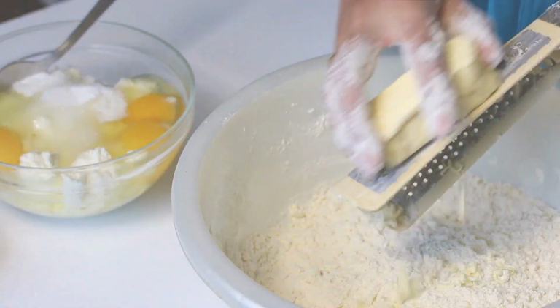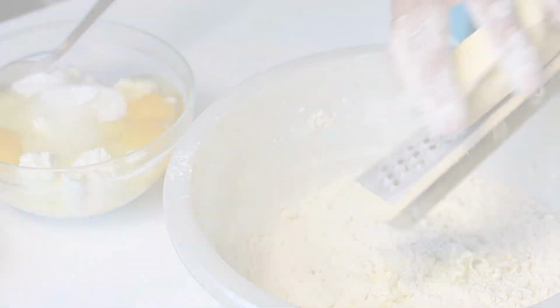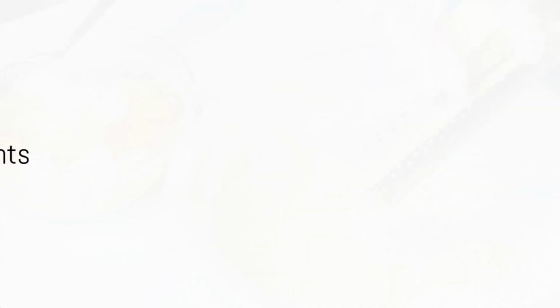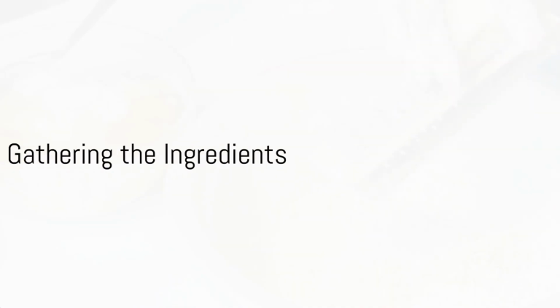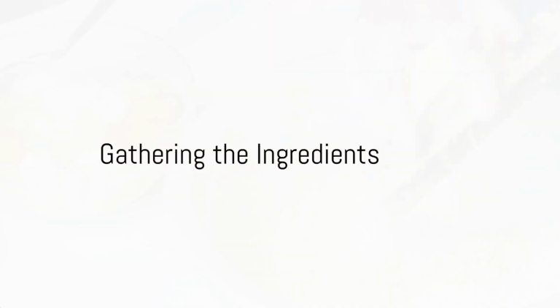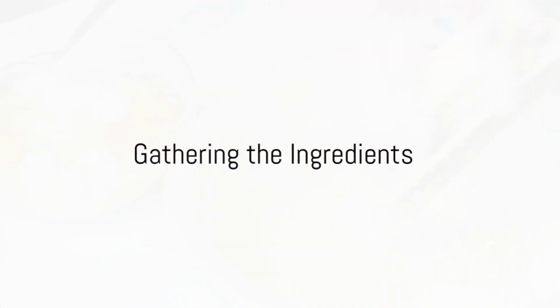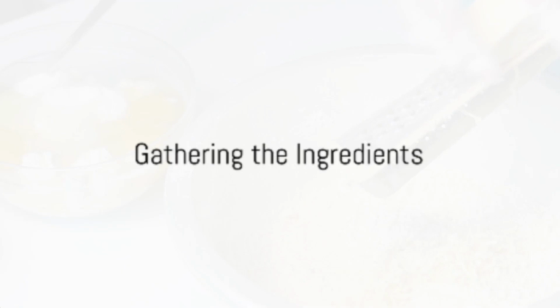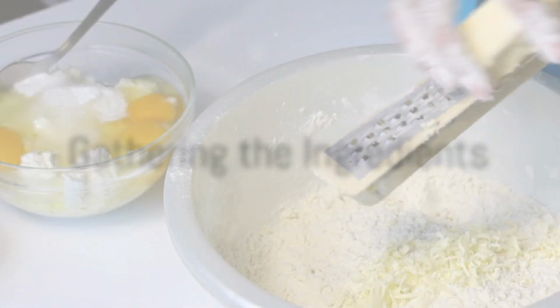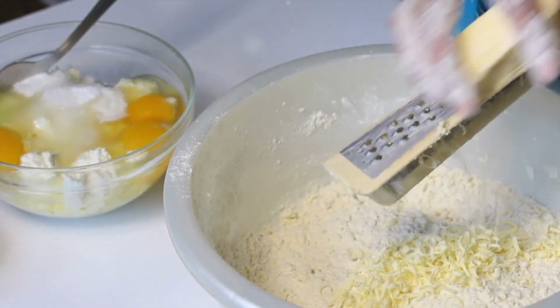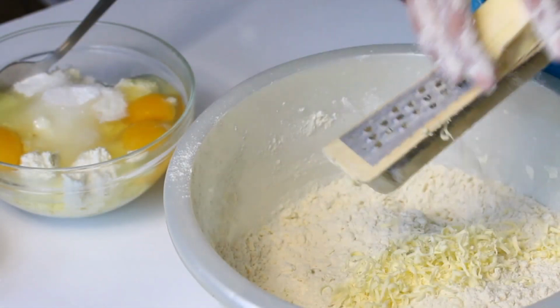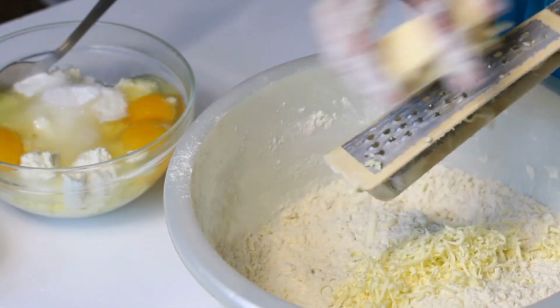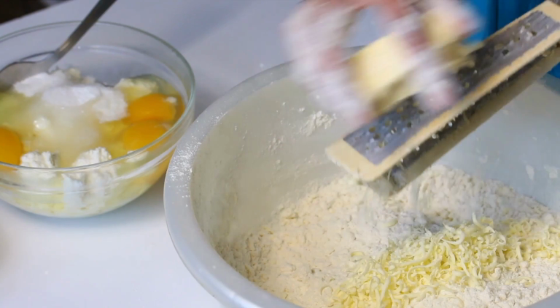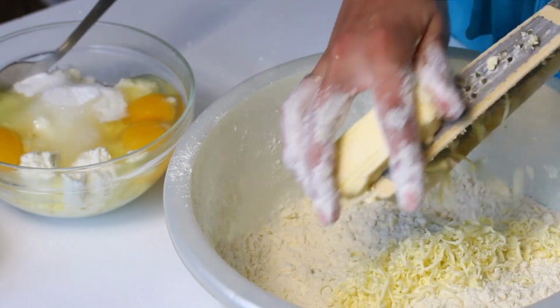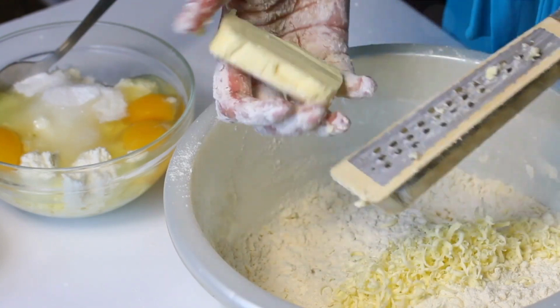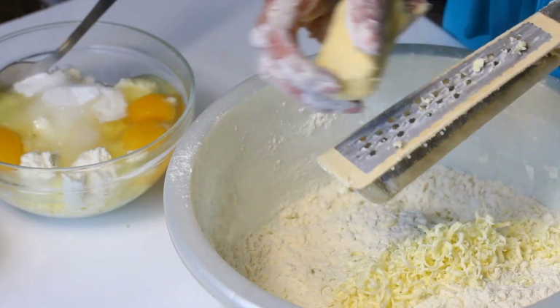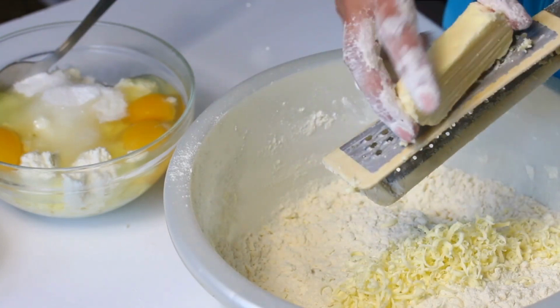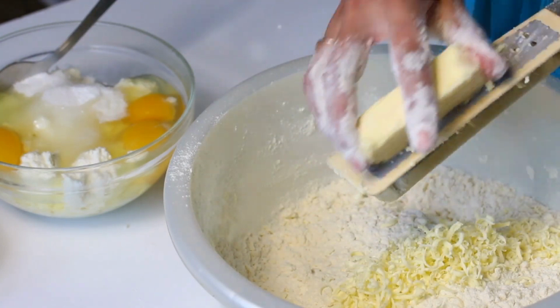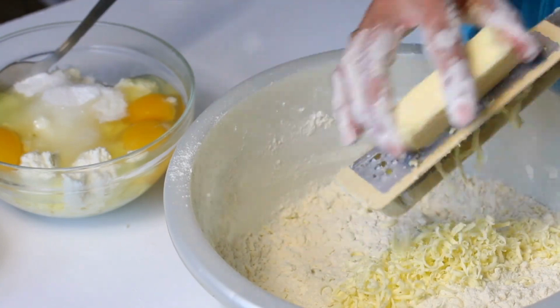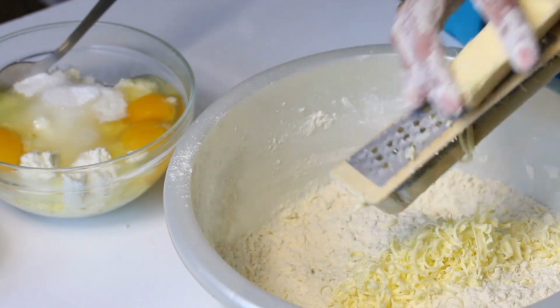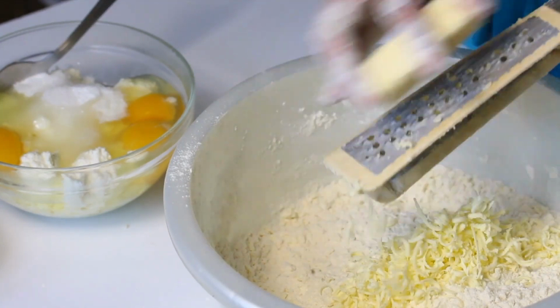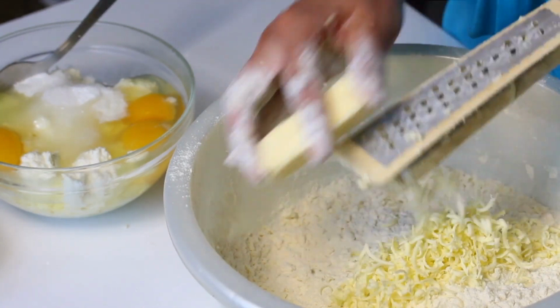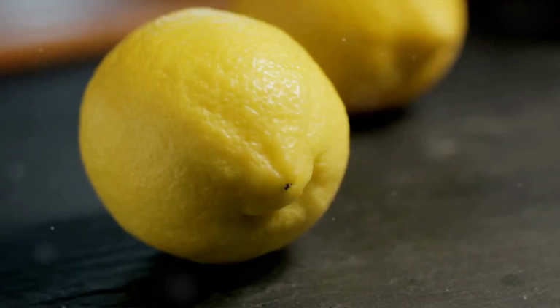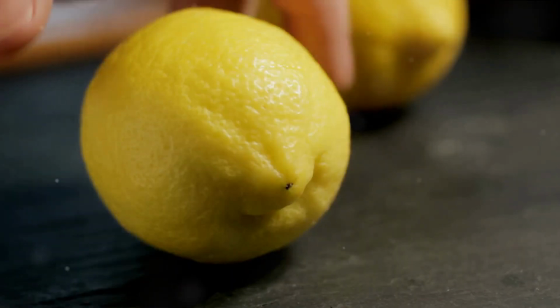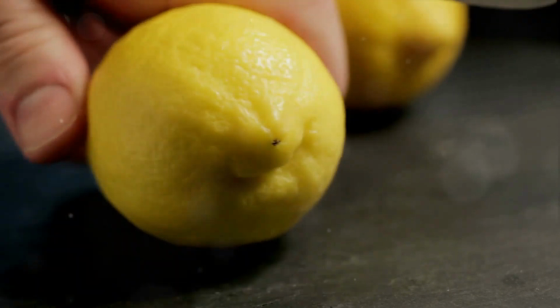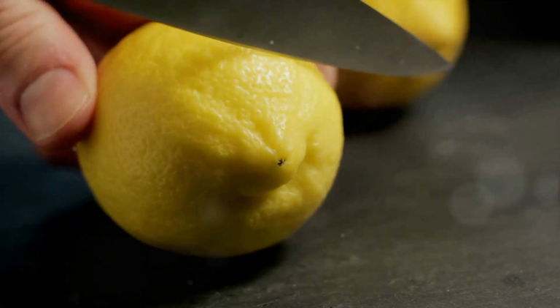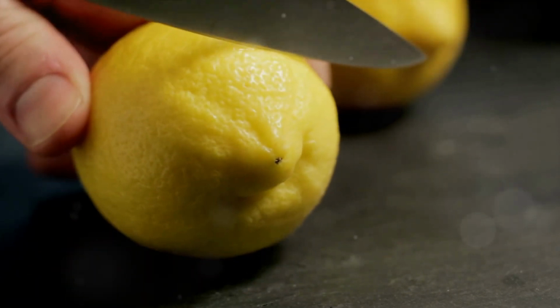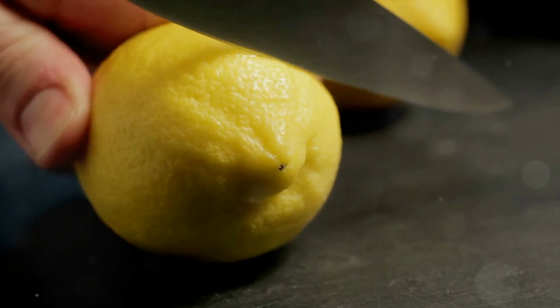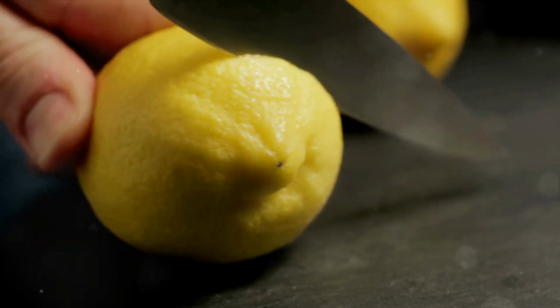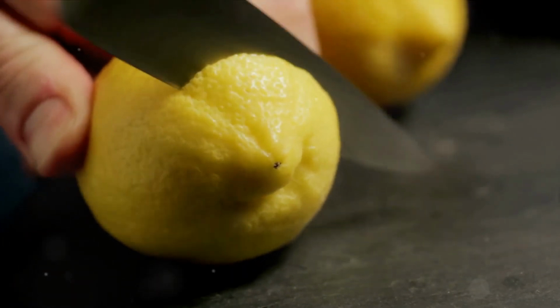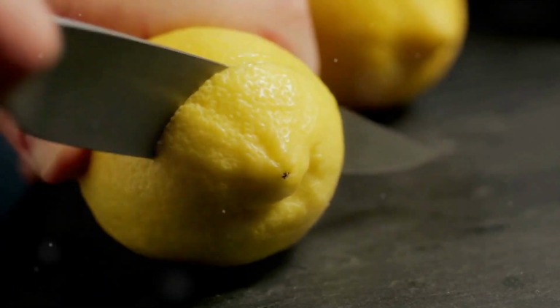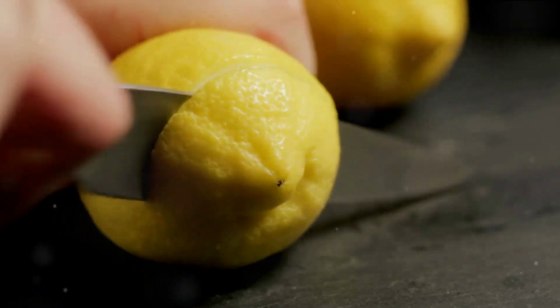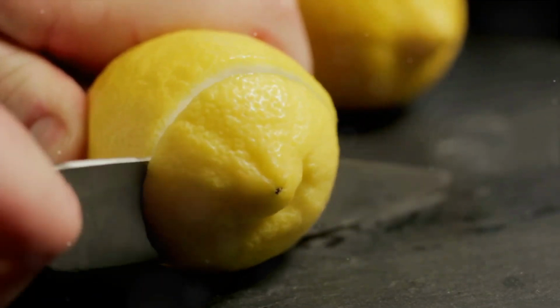Ever wondered how to bake delicious lemon bars from scratch? The answer lies in a simple blend of bright lemons, buttery shortbread, and a touch of sweet magic. With a proper guide, anyone can create this tangy dessert in the comfort of their own kitchen.